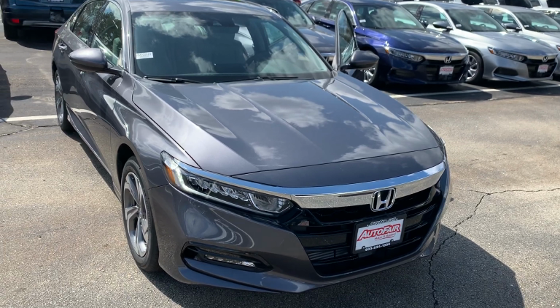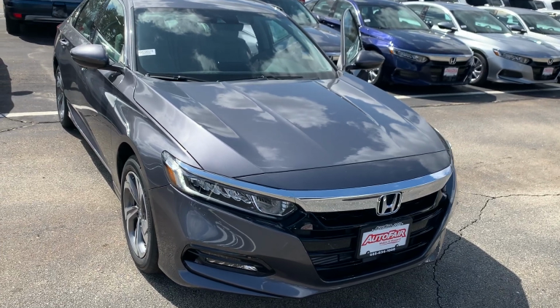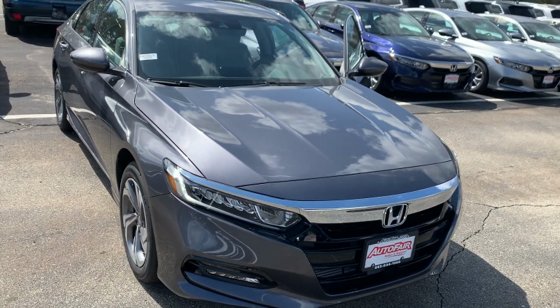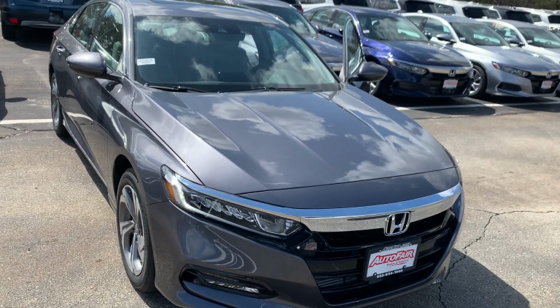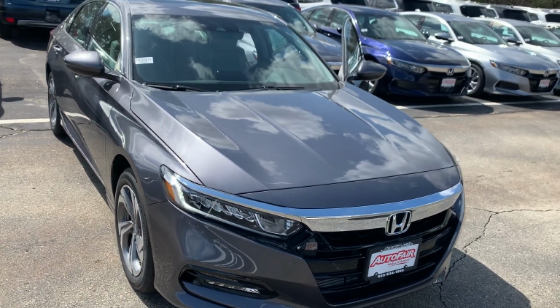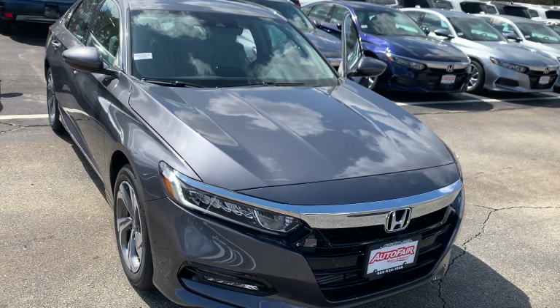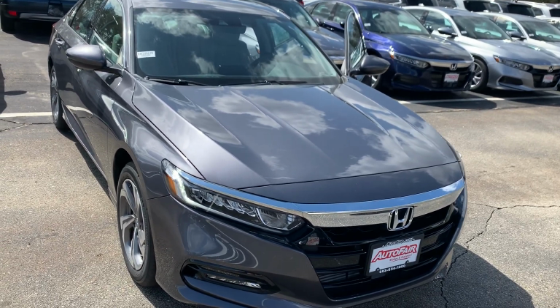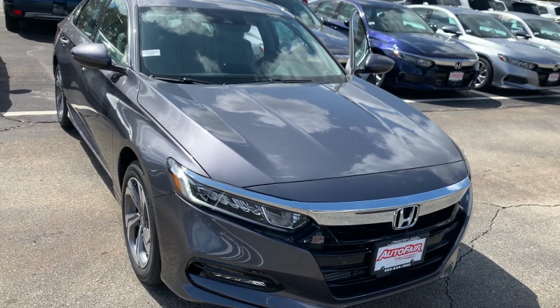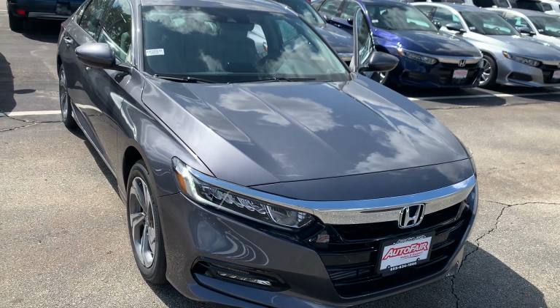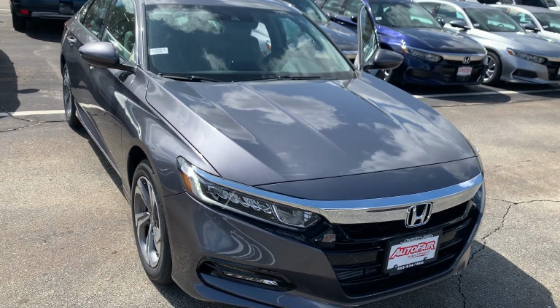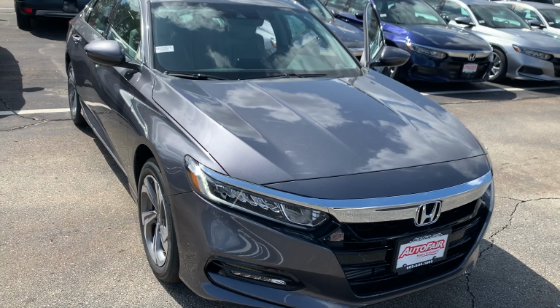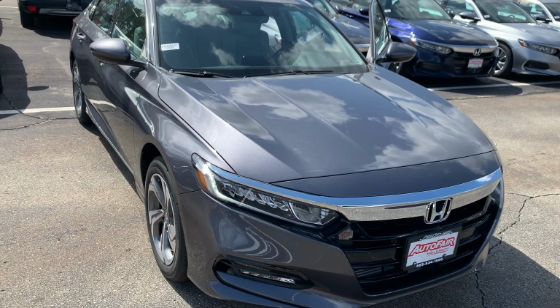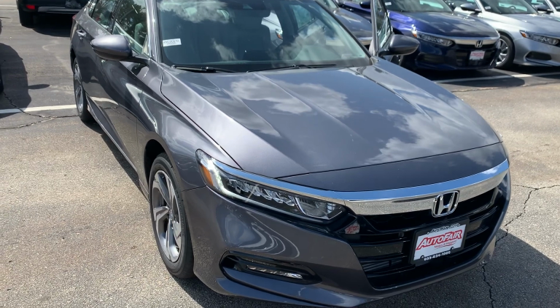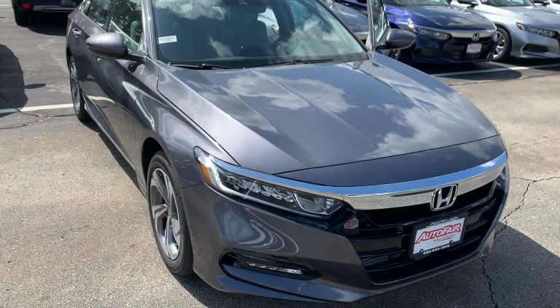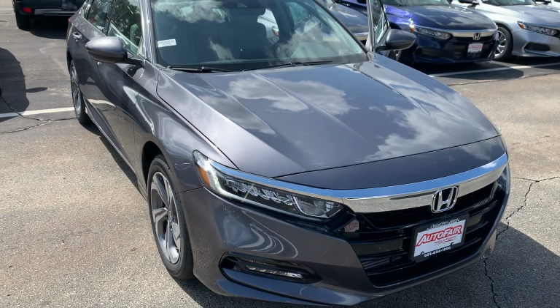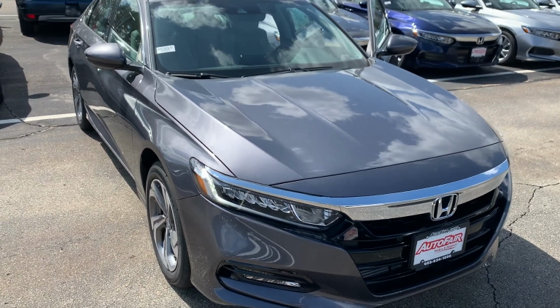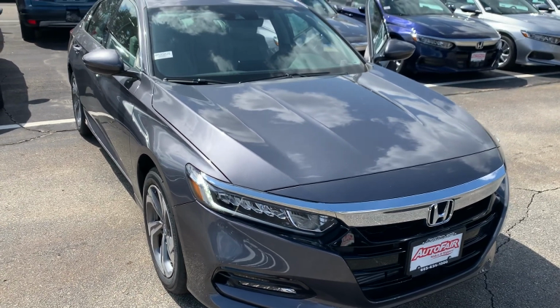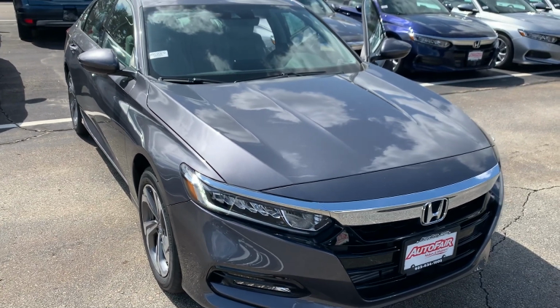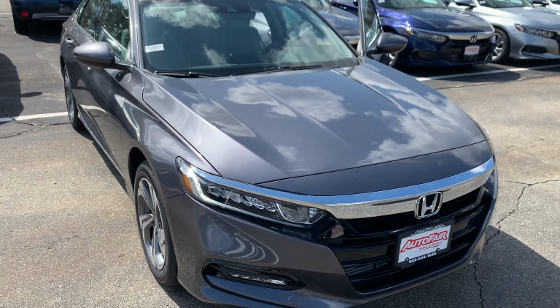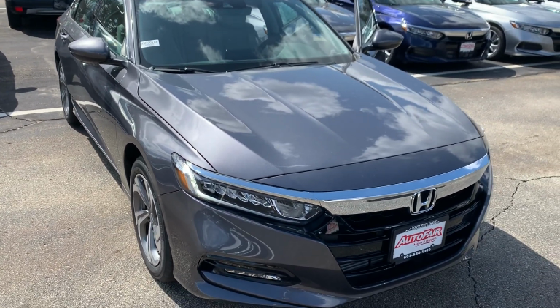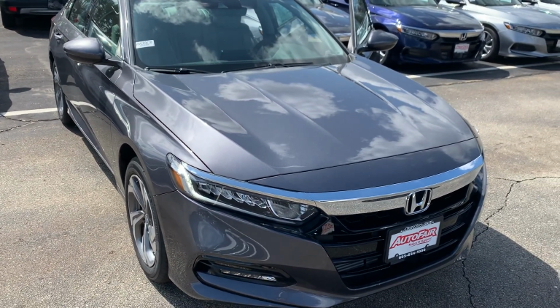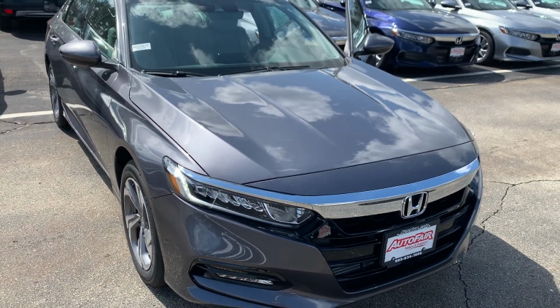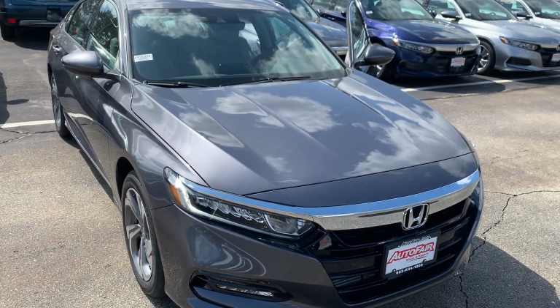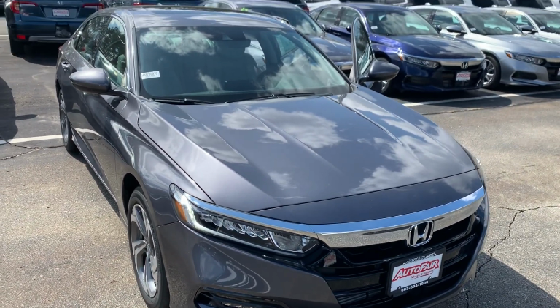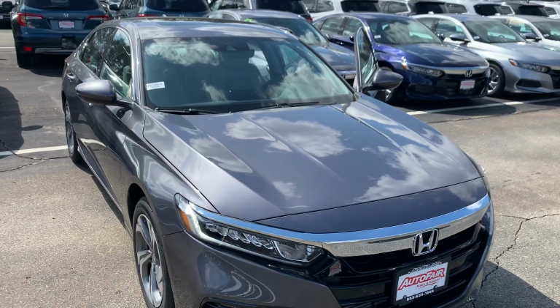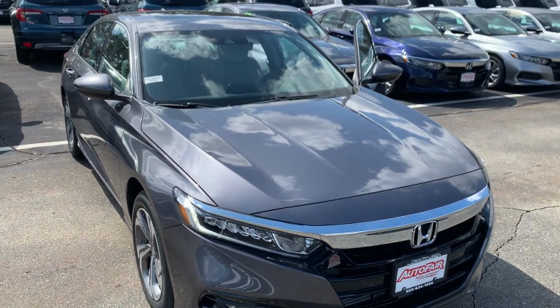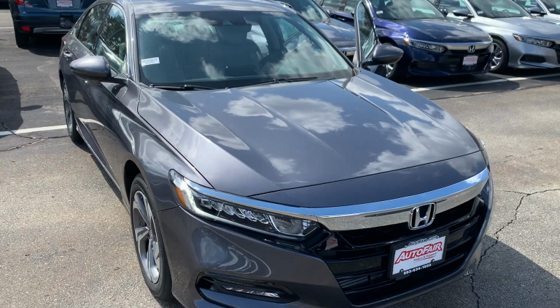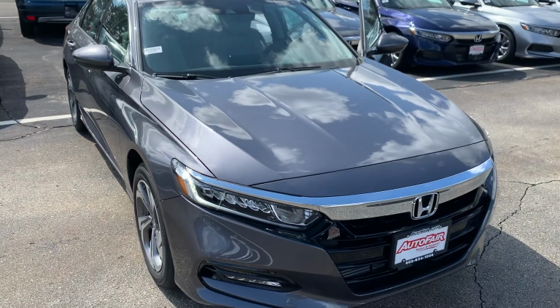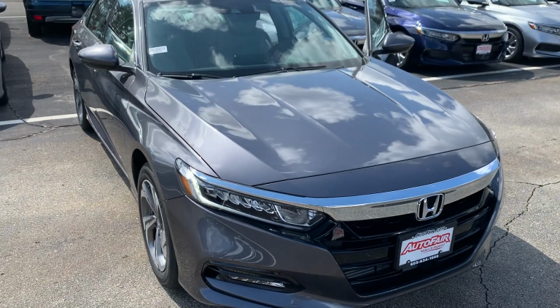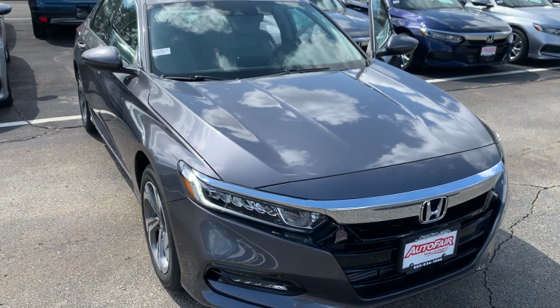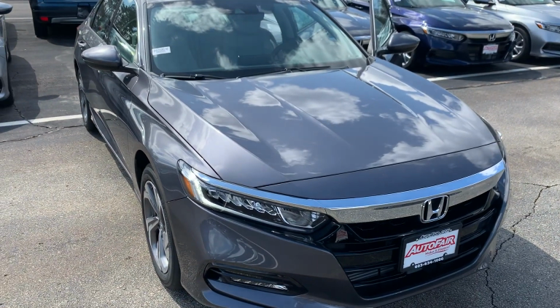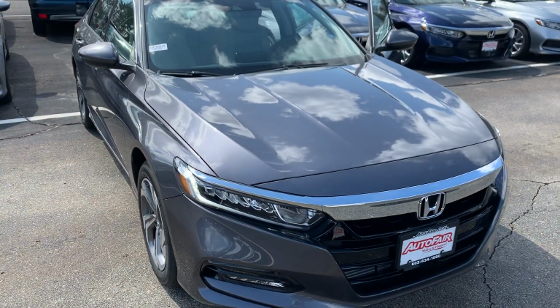Hi Armand, Janelle here over at AutoFair Honda with the 2020 Honda Accord EXL that you showed interest in. I'm going to do a quick video walk around of this vehicle and show you some of its features.